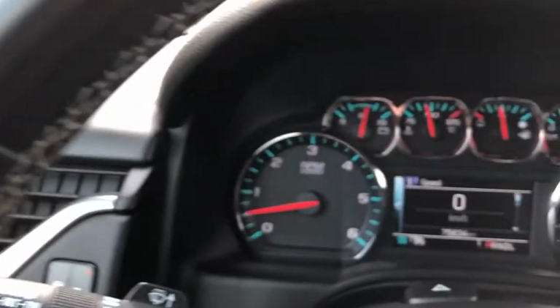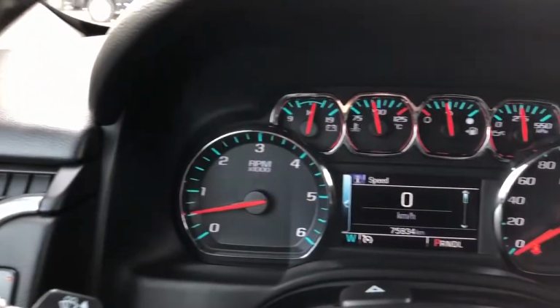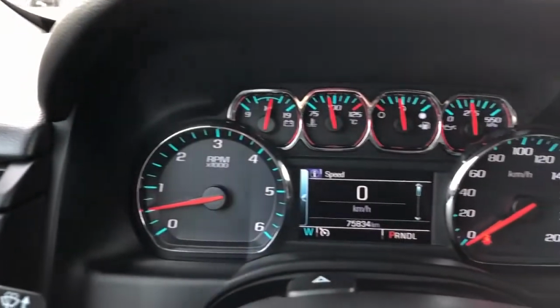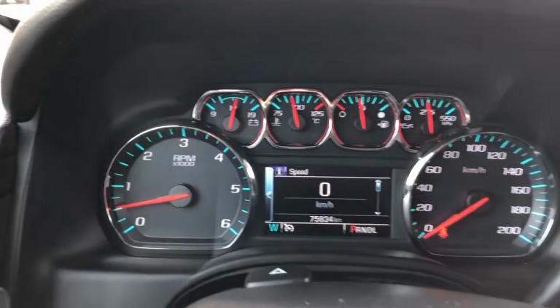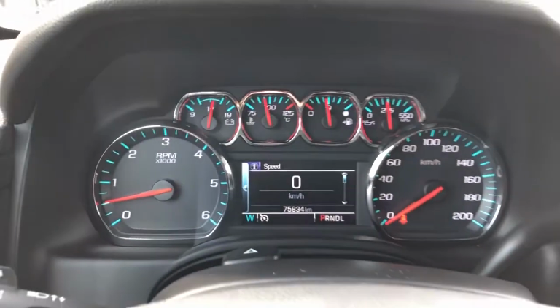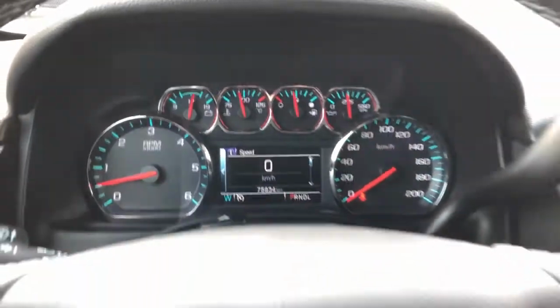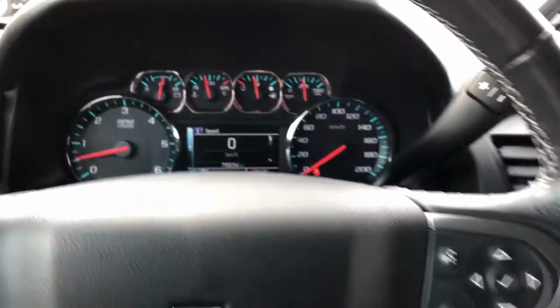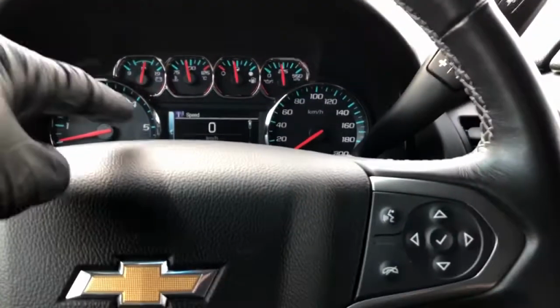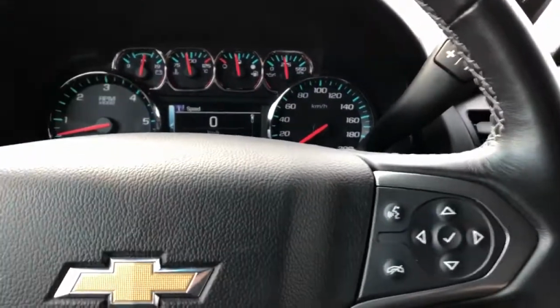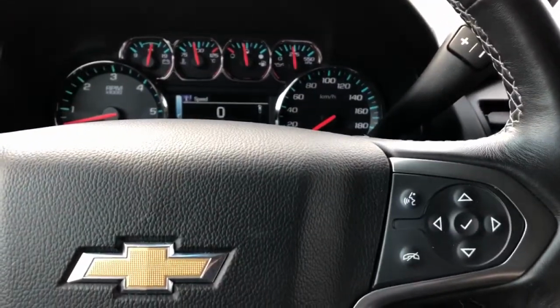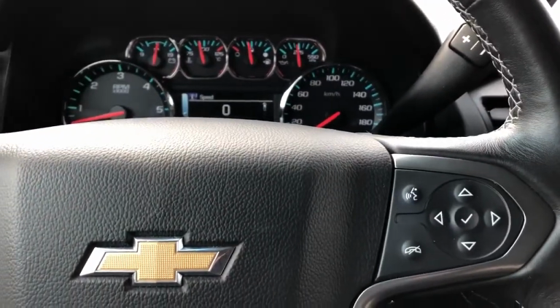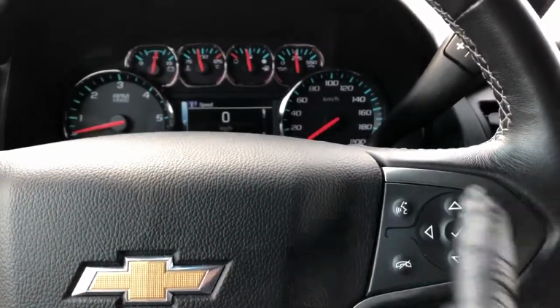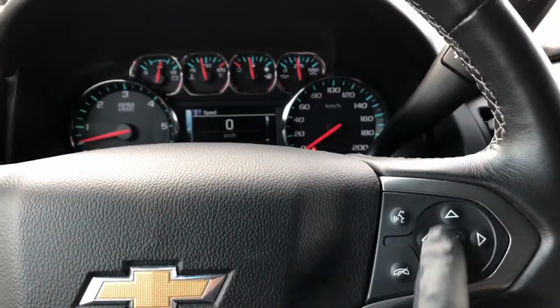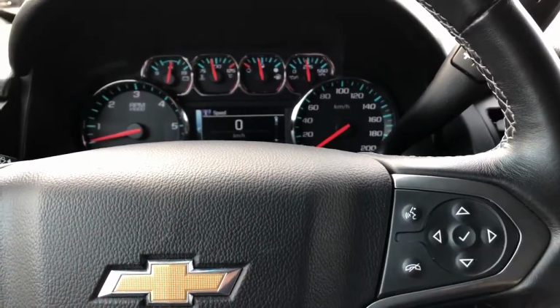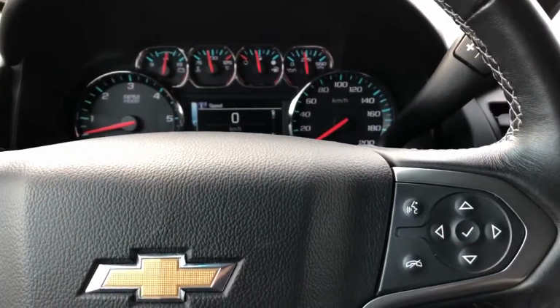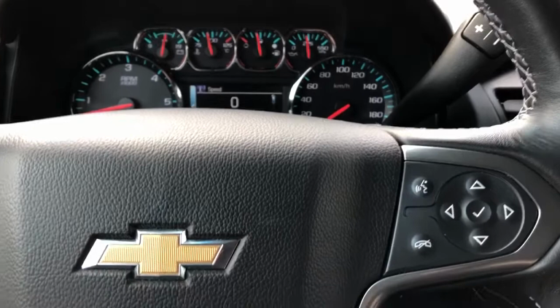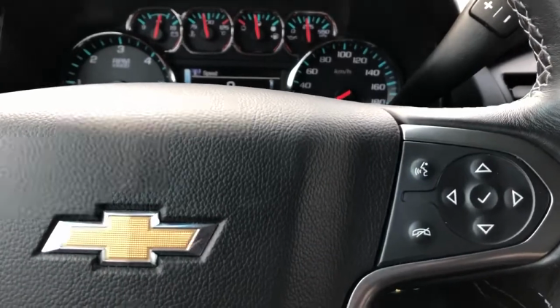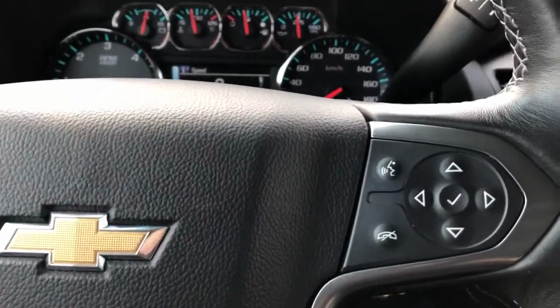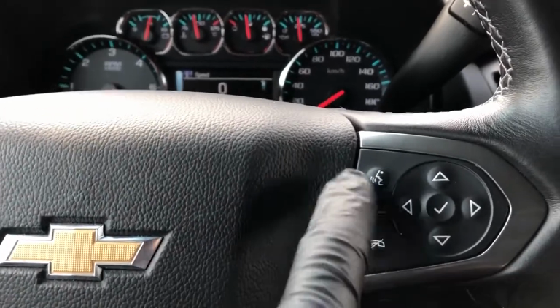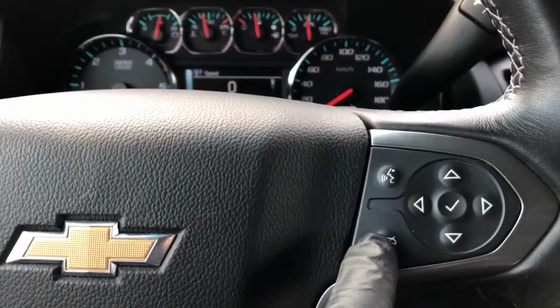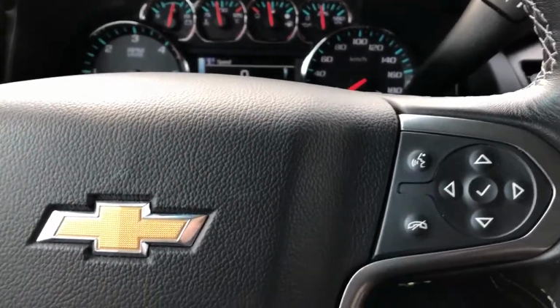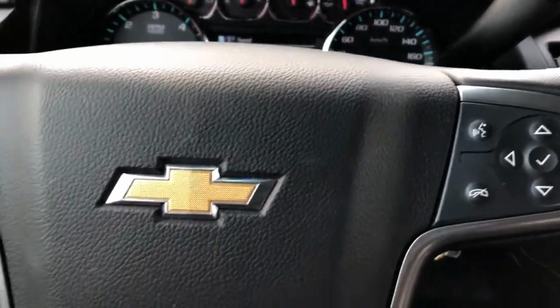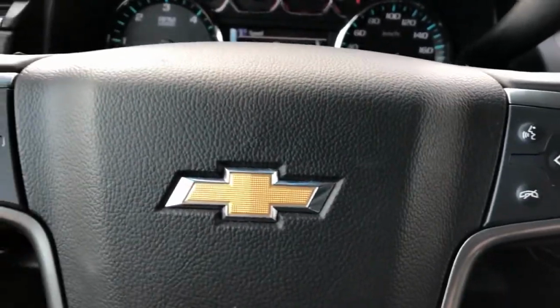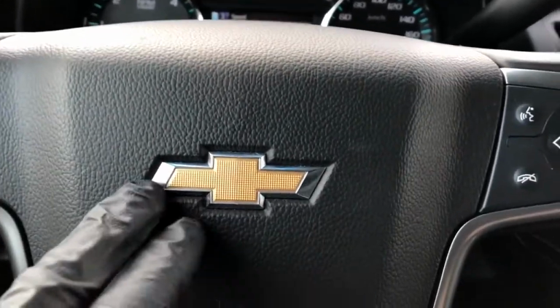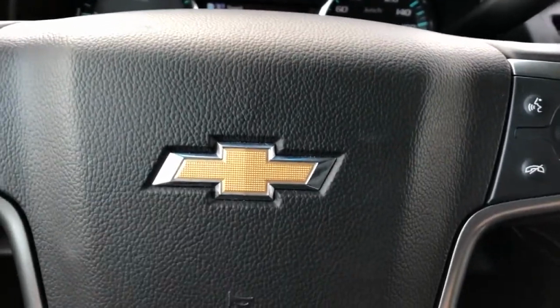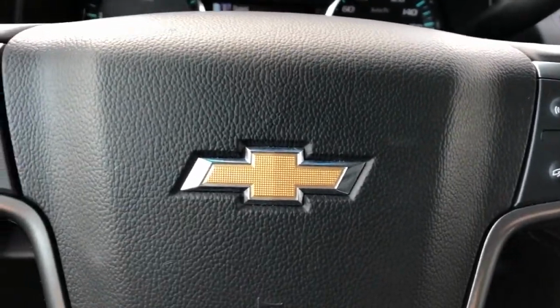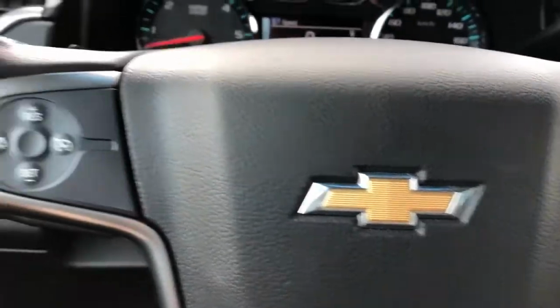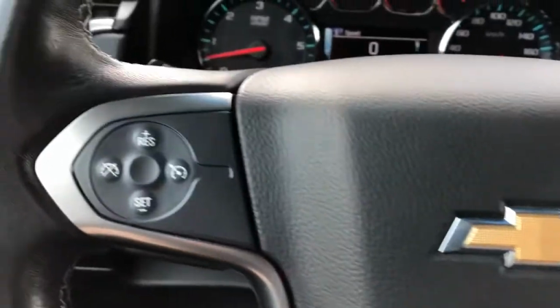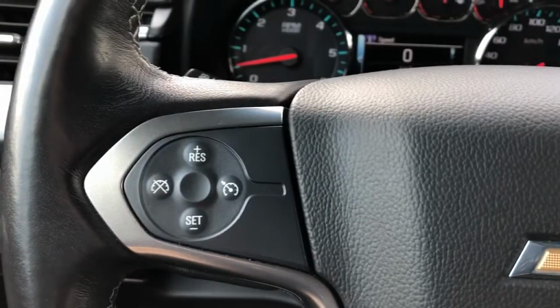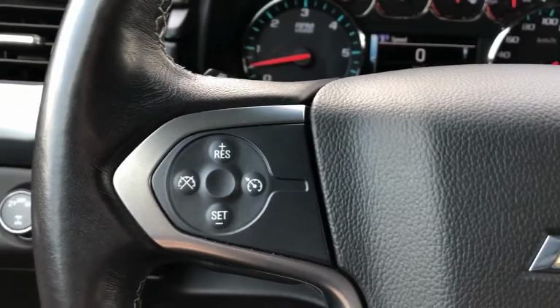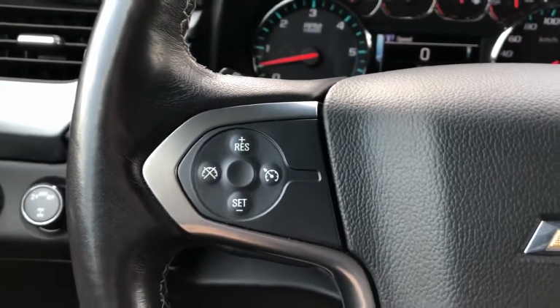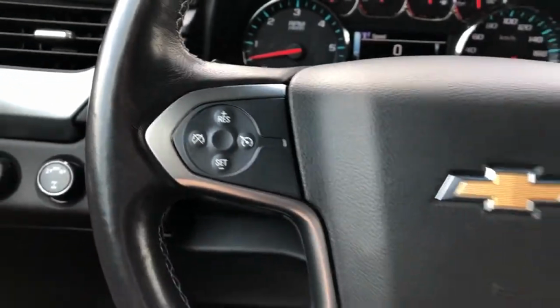Our gauge cluster with screen in the middle — we can adjust what is displayed on that screen with the buttons on the right side of the steering wheel. We also have our voice commands and phone hang-up. Classic Chevrolet bow tie in the middle, and off to the left we have our cruise control.